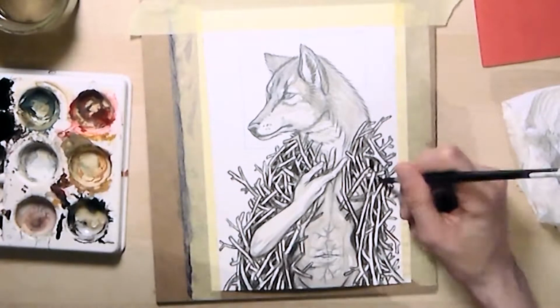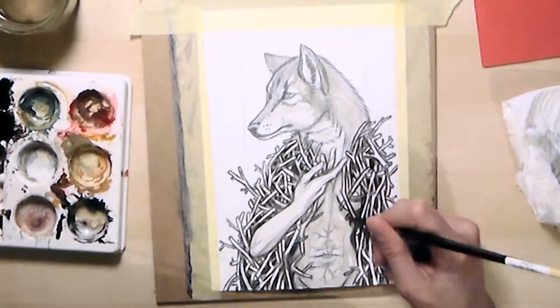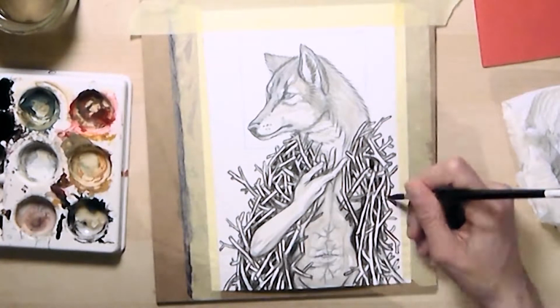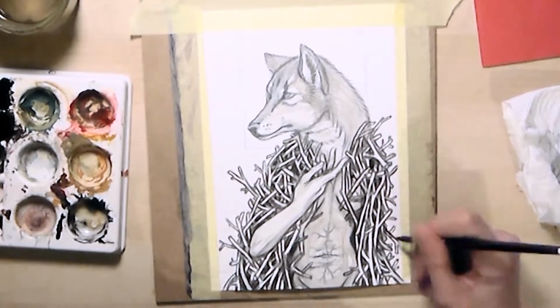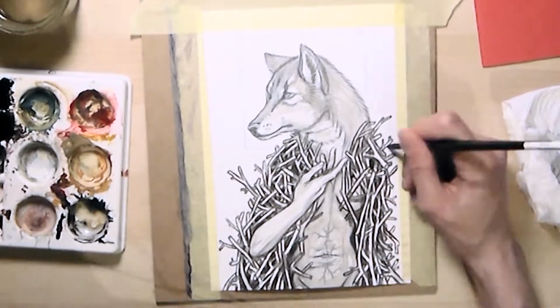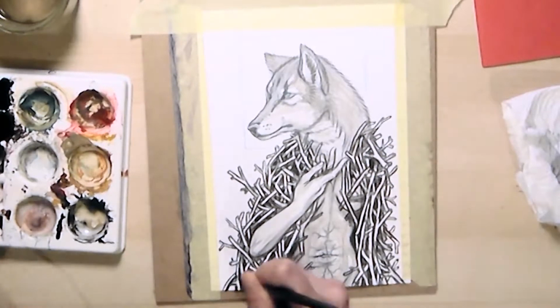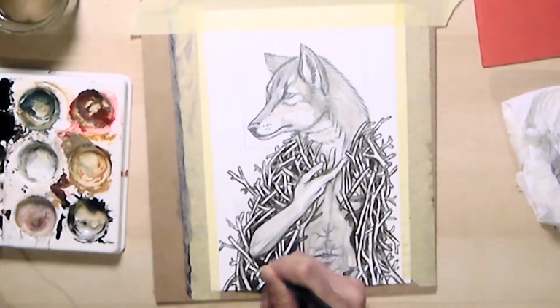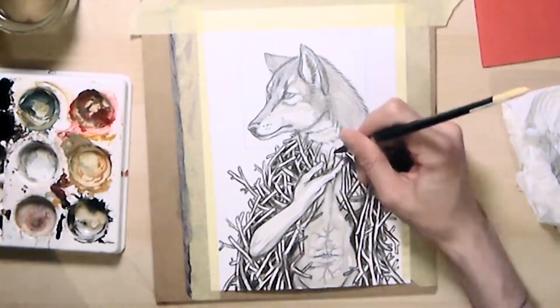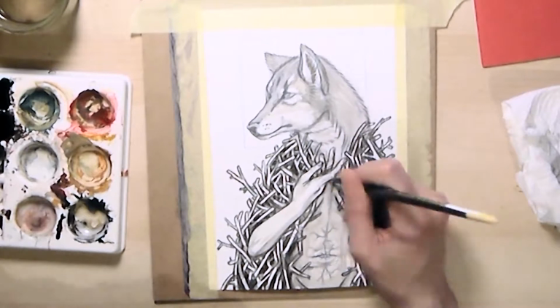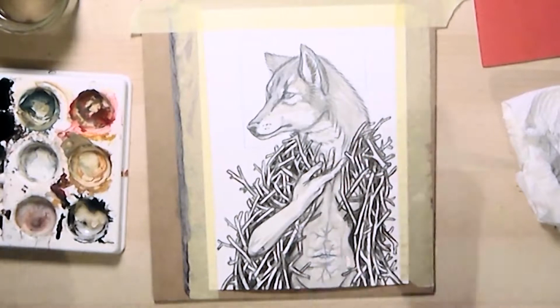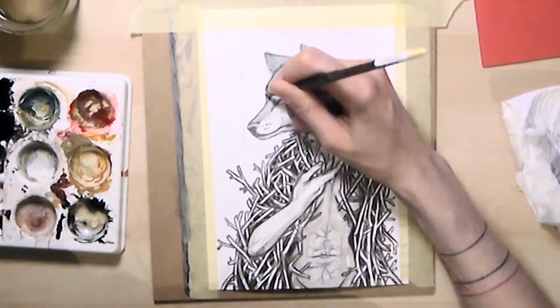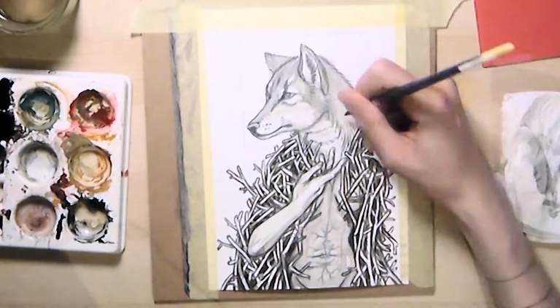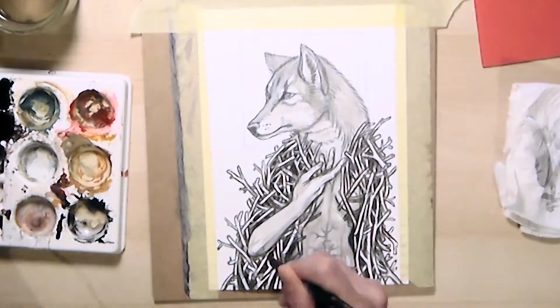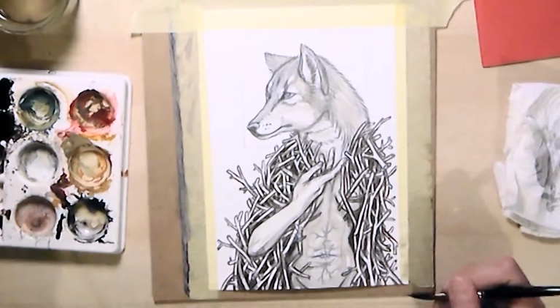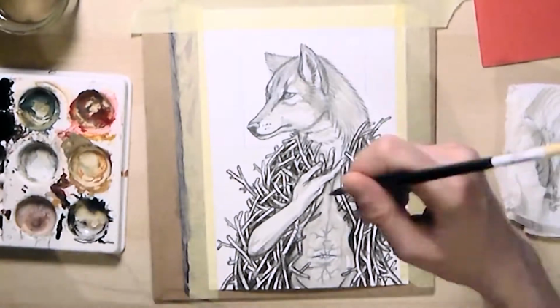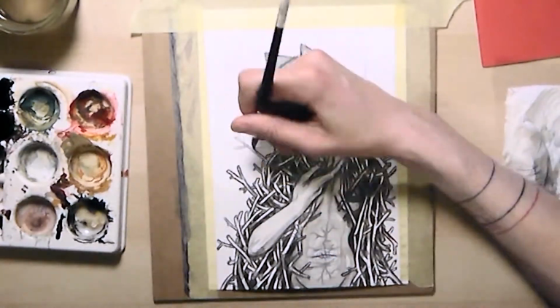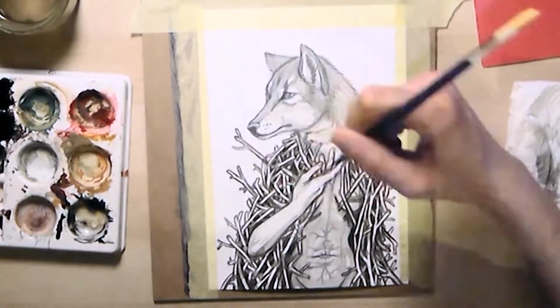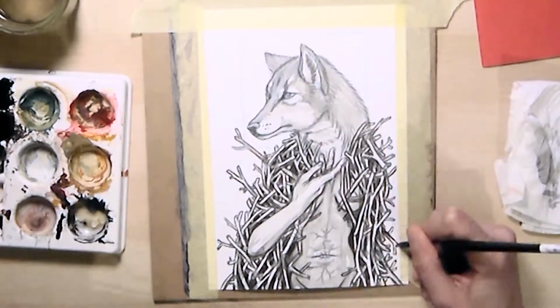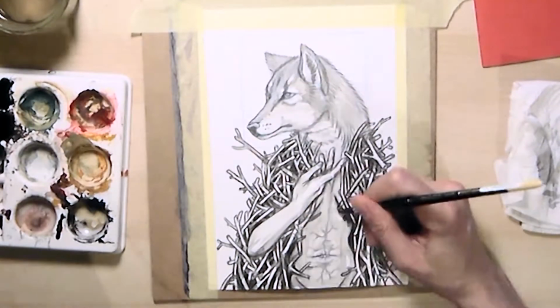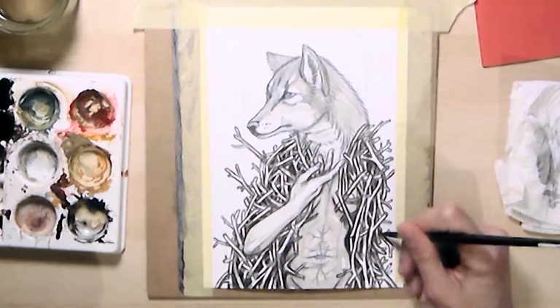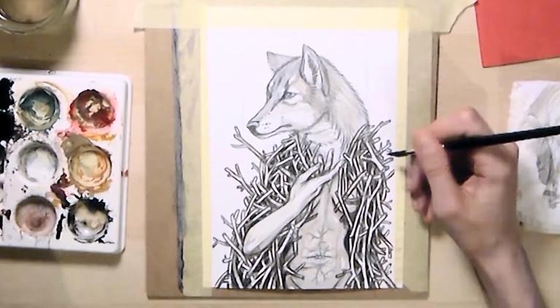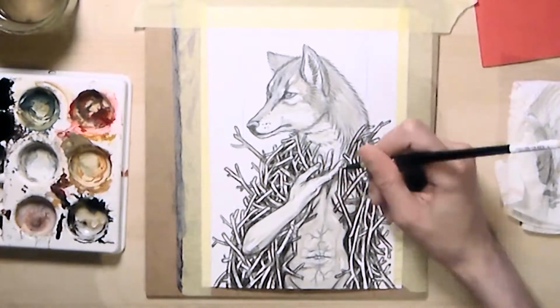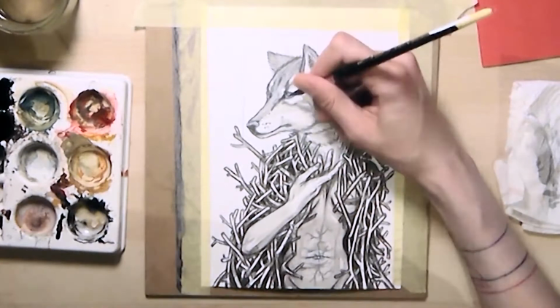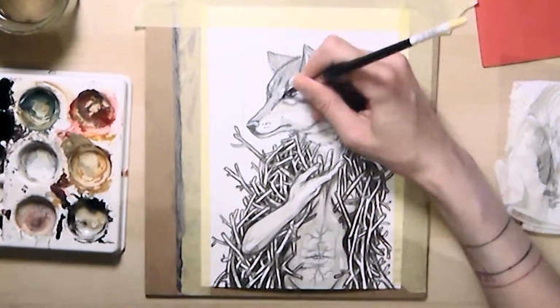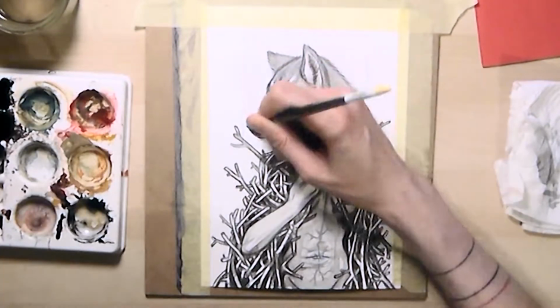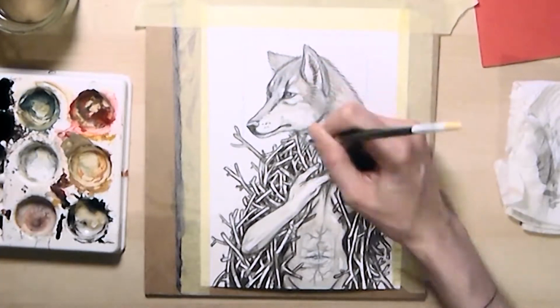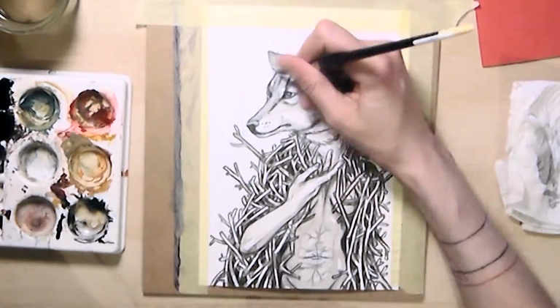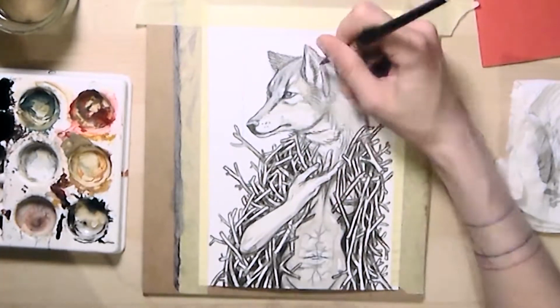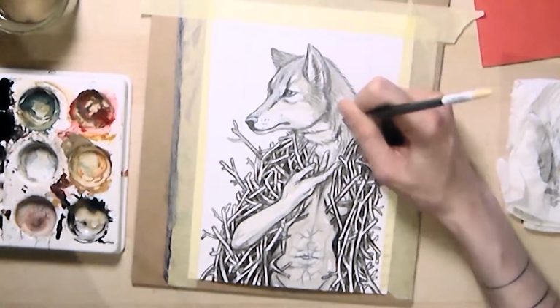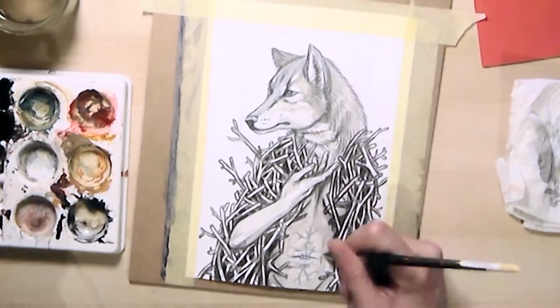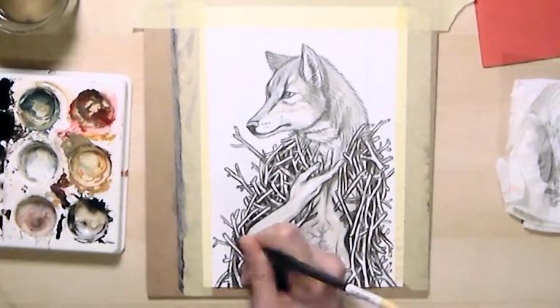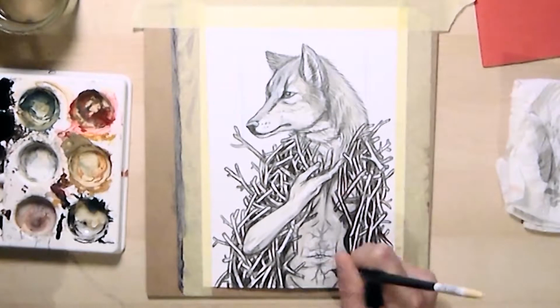This time I didn't first do a sketch and then use my lightbox to do the linework, because I wanted an image that was quick and kind of easy to do. So I went directly painting over the sketch.